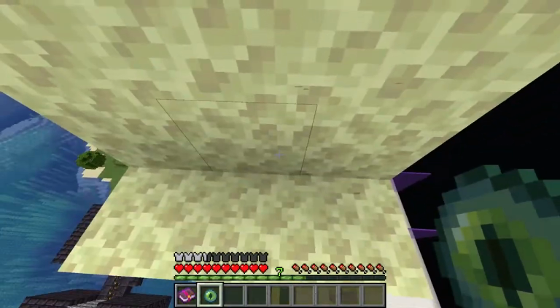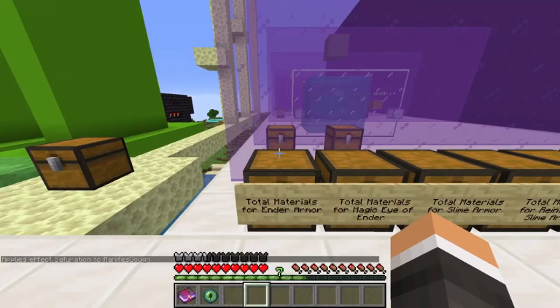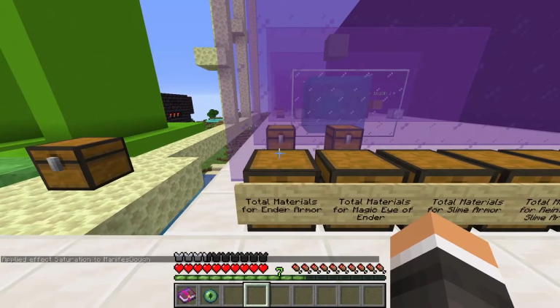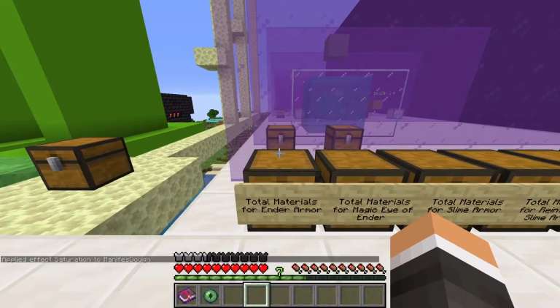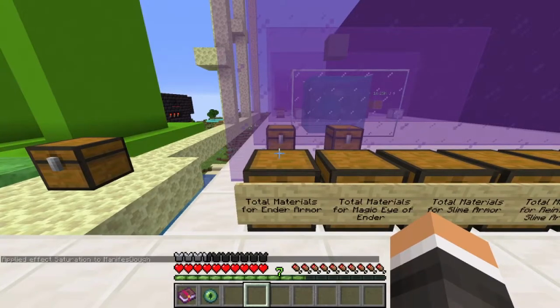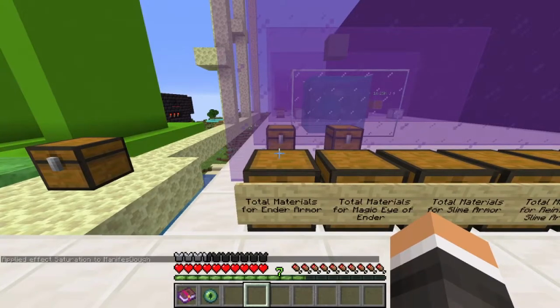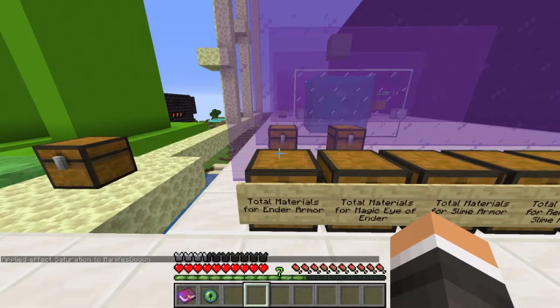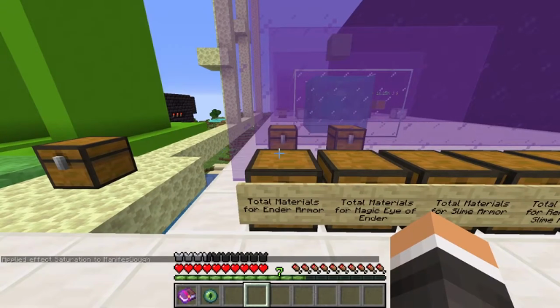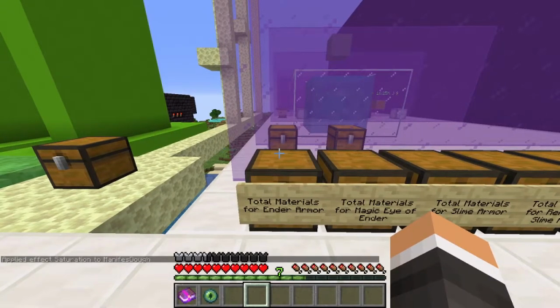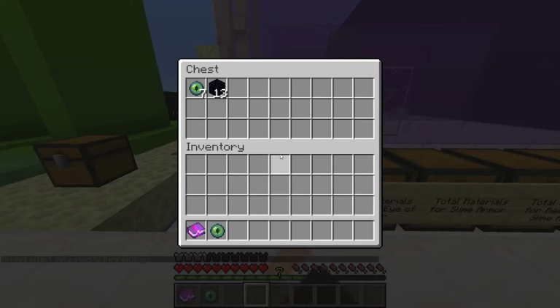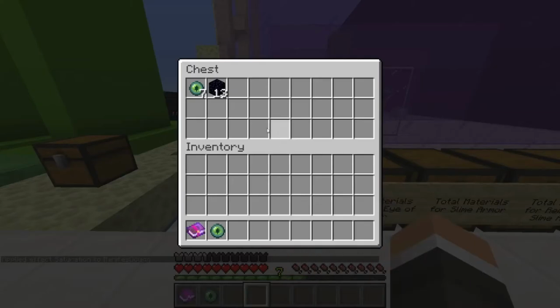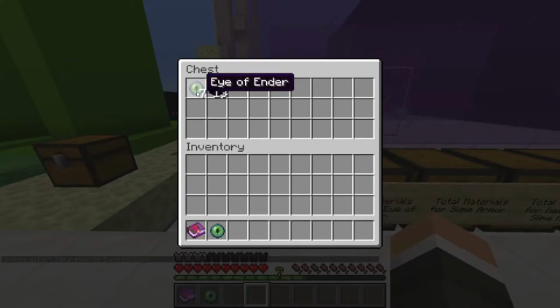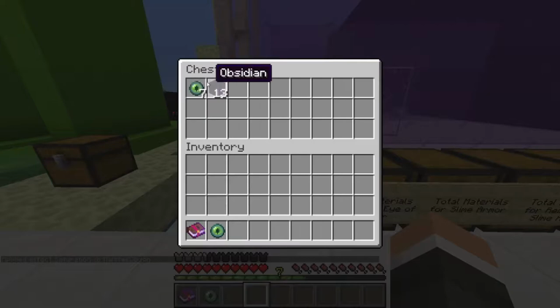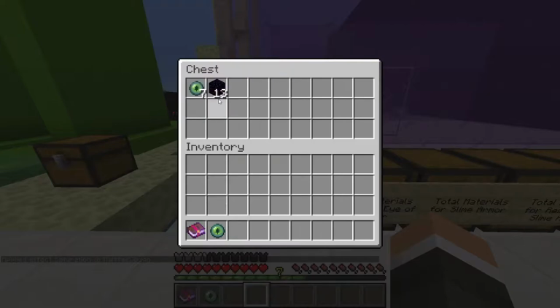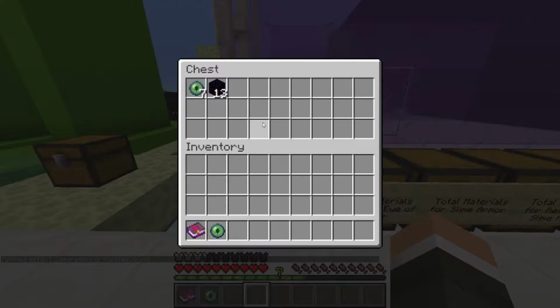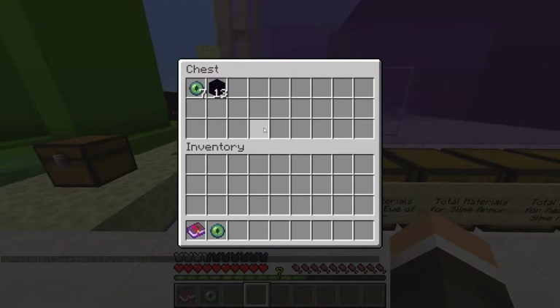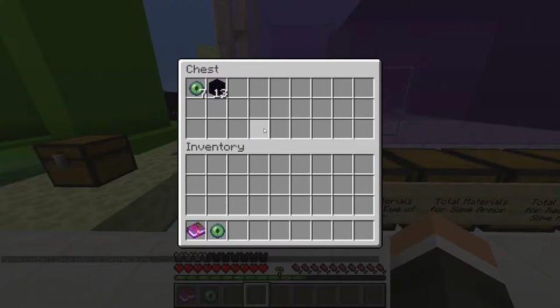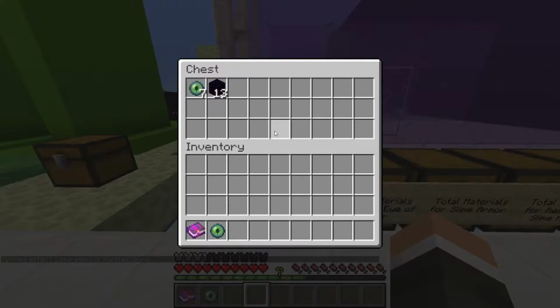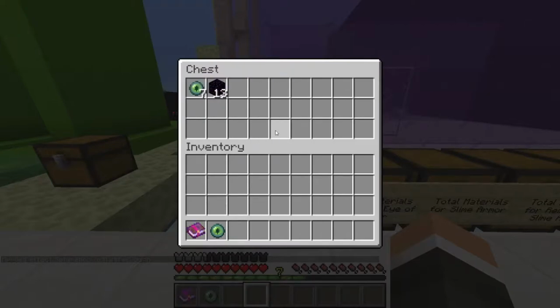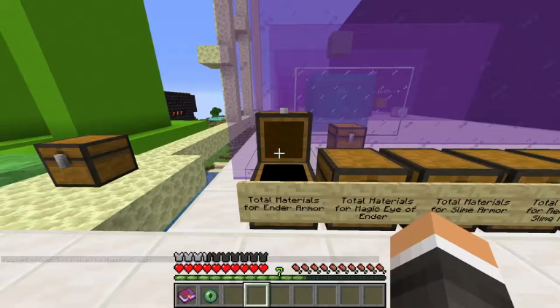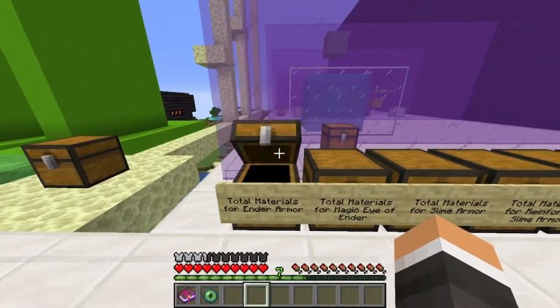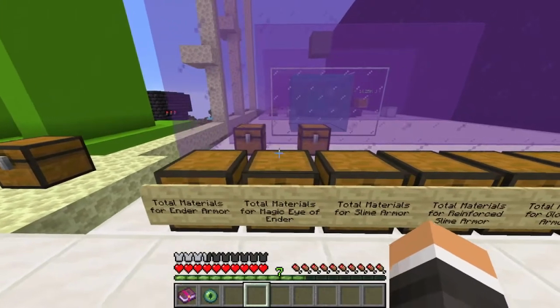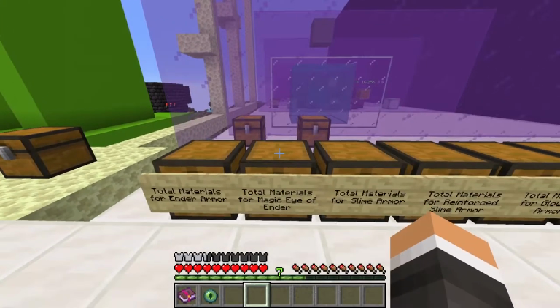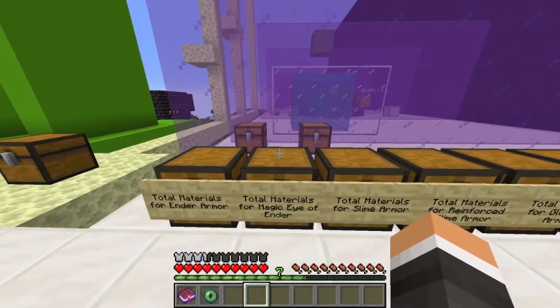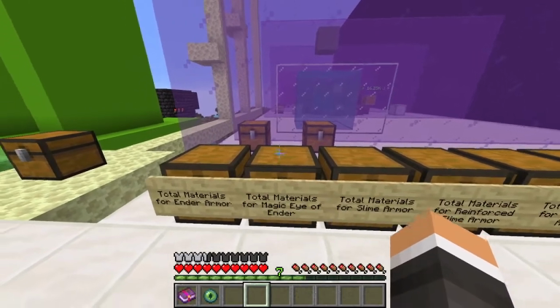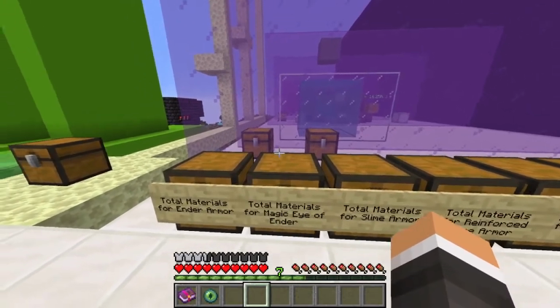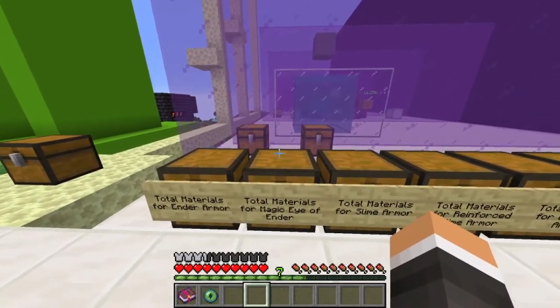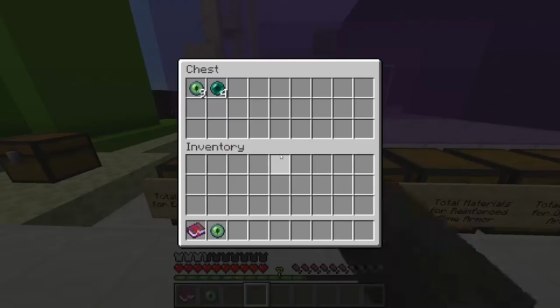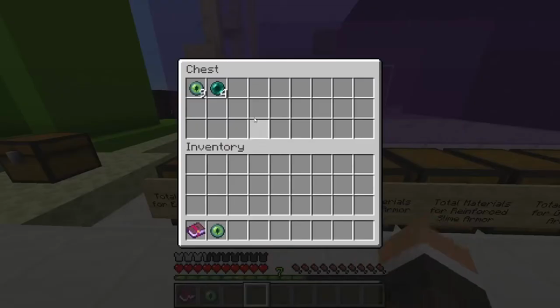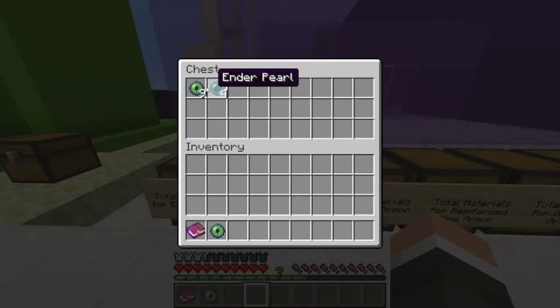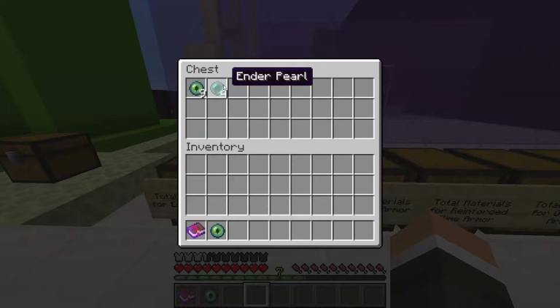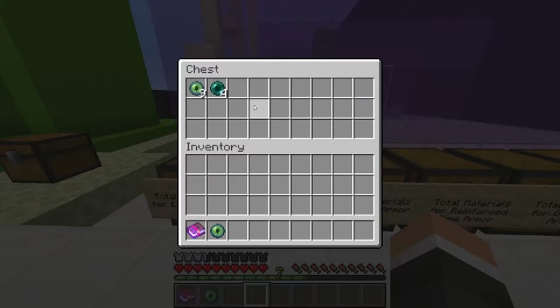In order to make a full set of ender armor, you'll require these materials. As you can see, it's very cheap. And in order to make a magic eye of Ender, you require these.